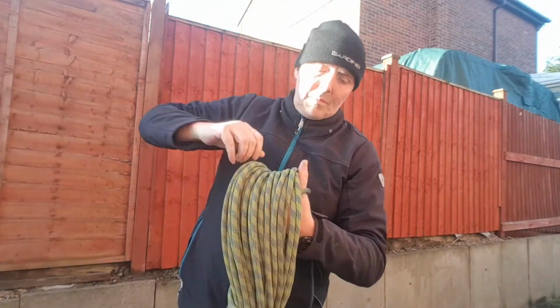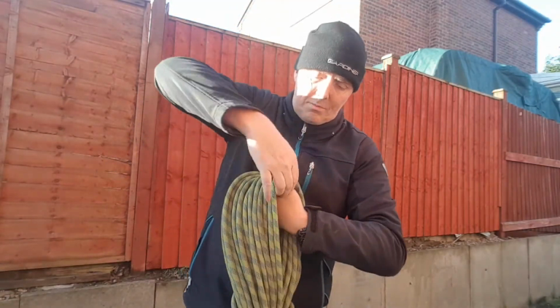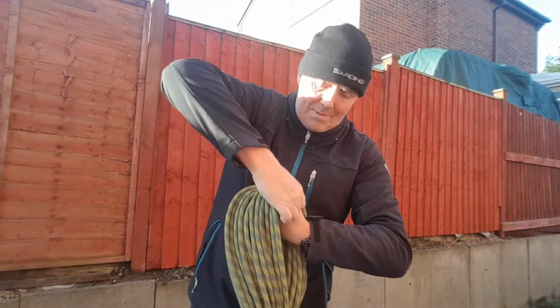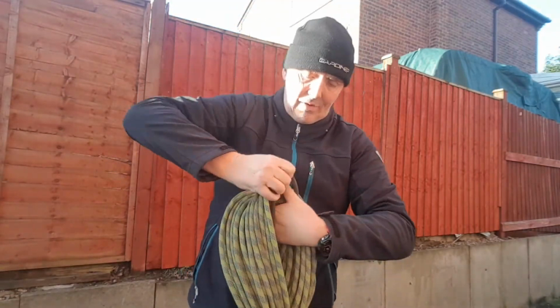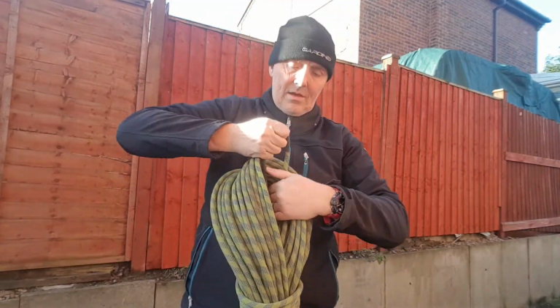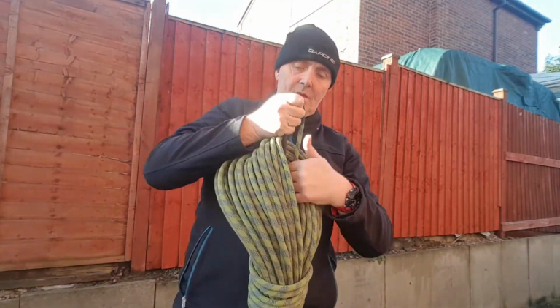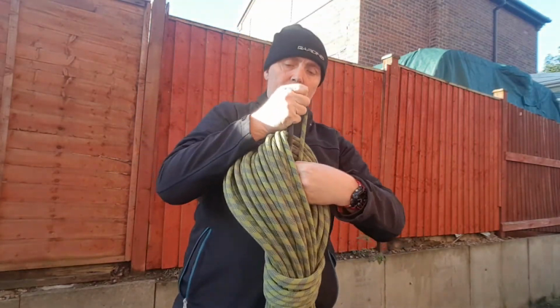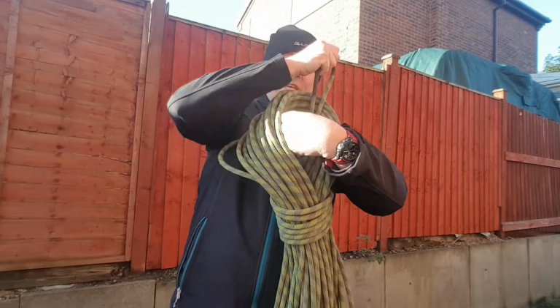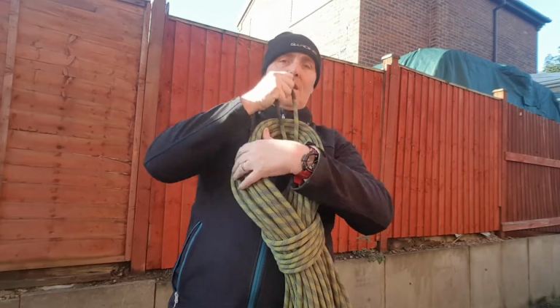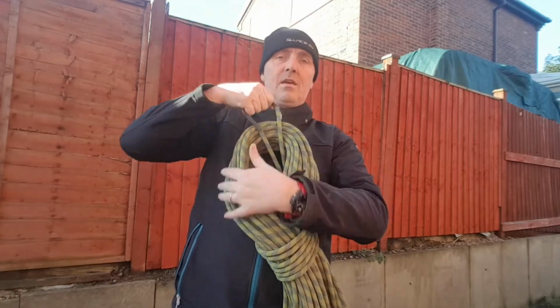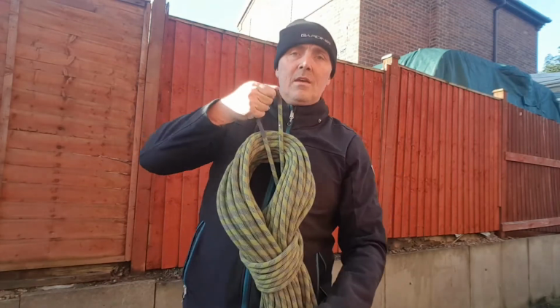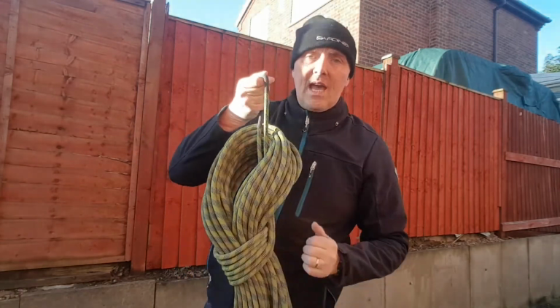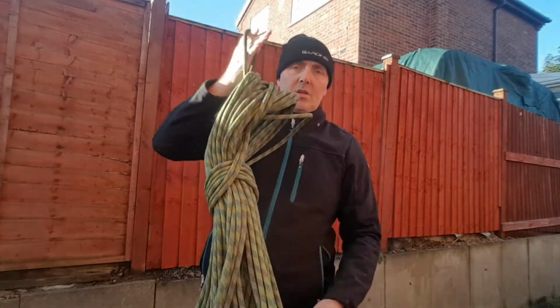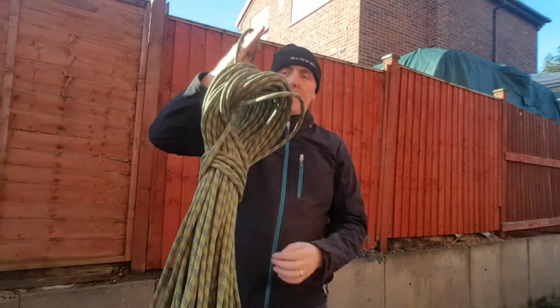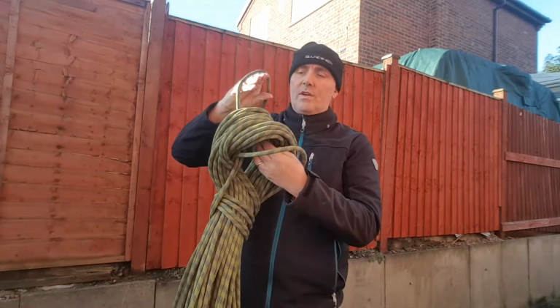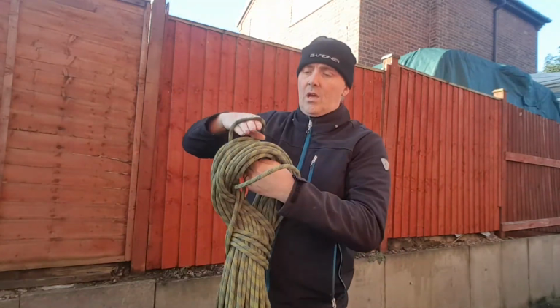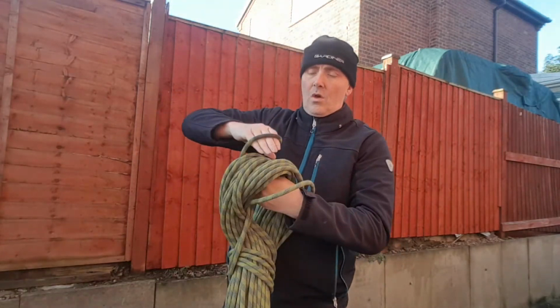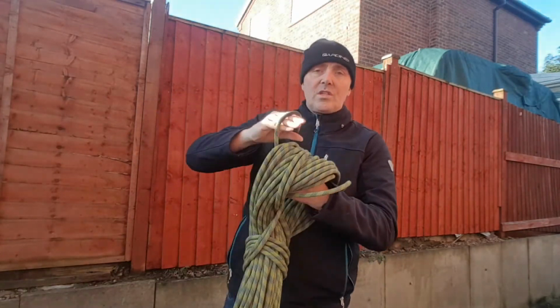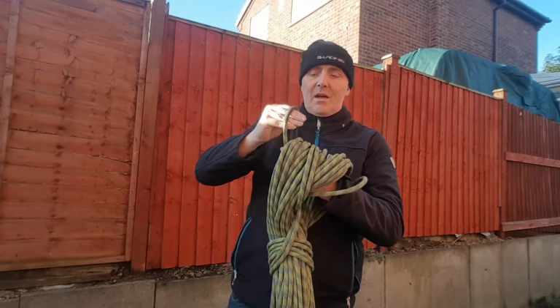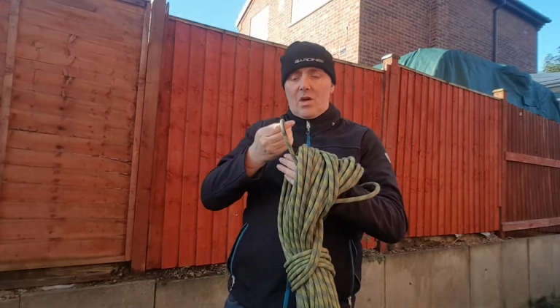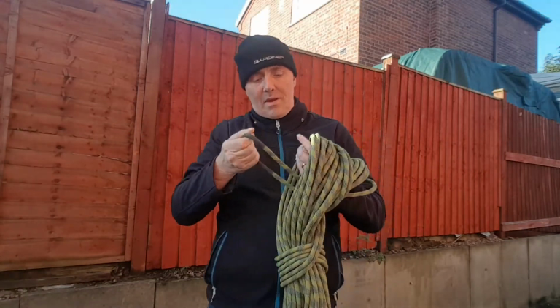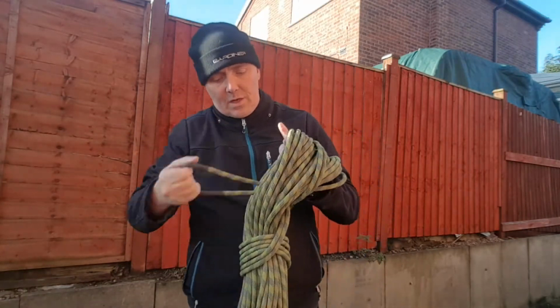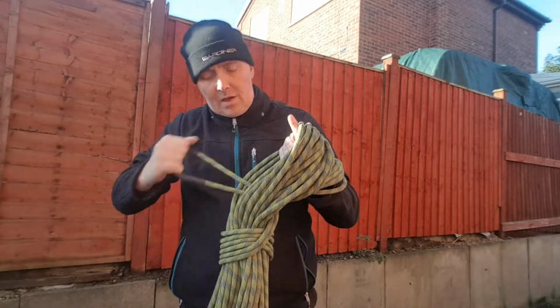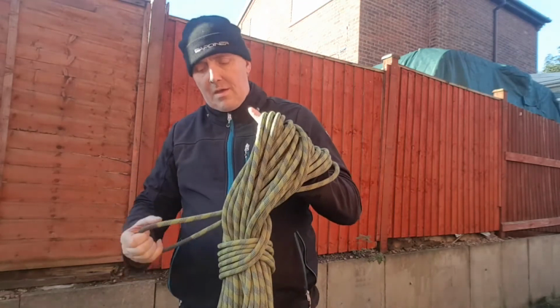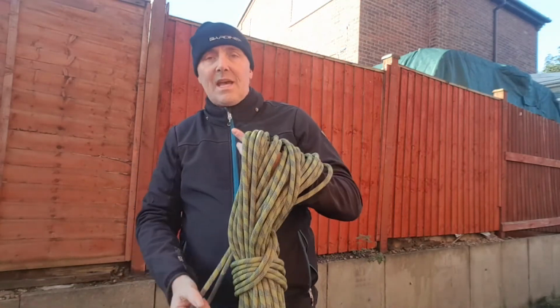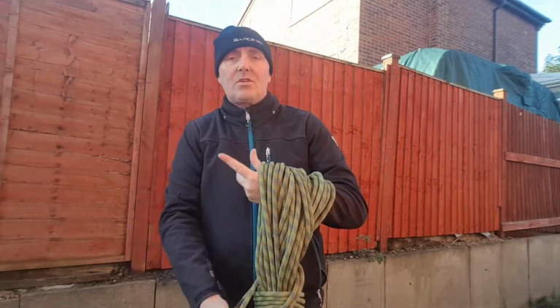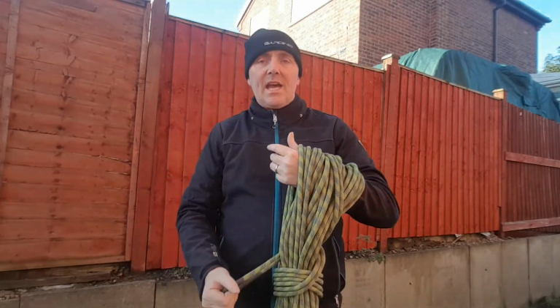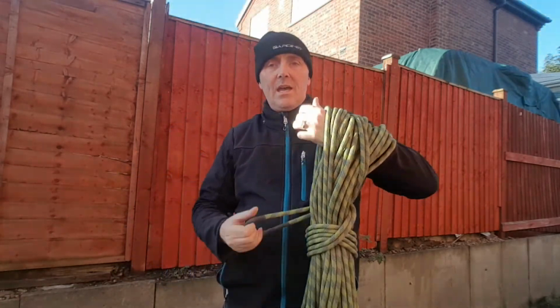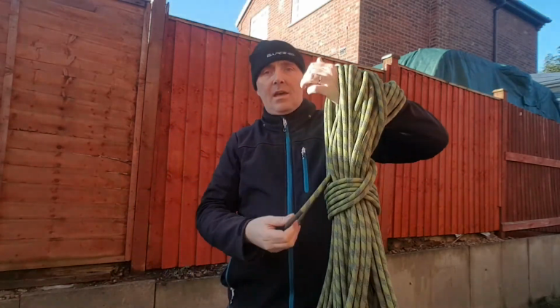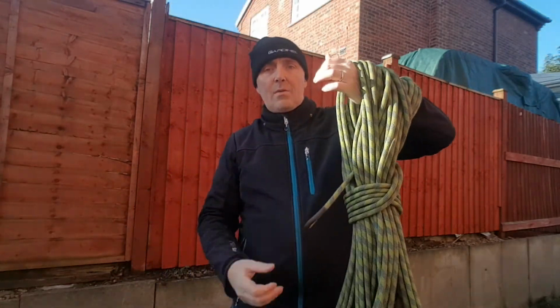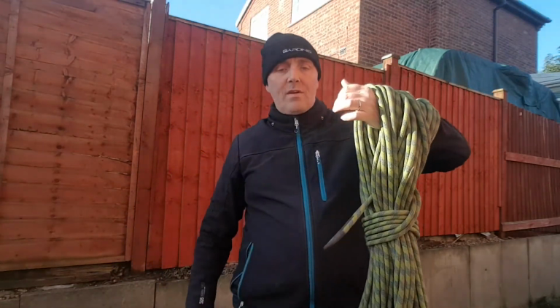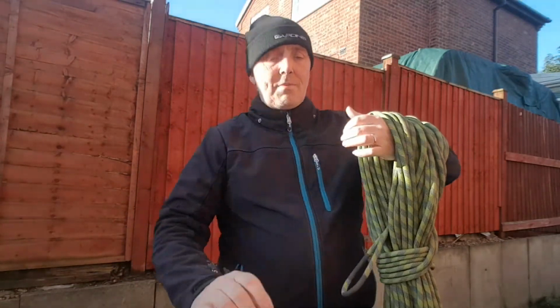Now you've brought that back through, you can use that loop to hang it on your hook for storage, or just double it over the top — whatever you want to do. And that's literally how we store our ropes.